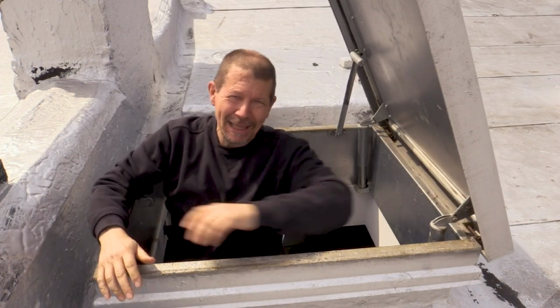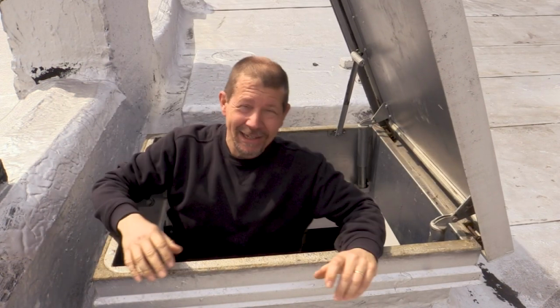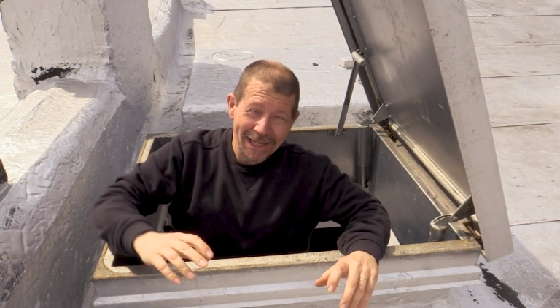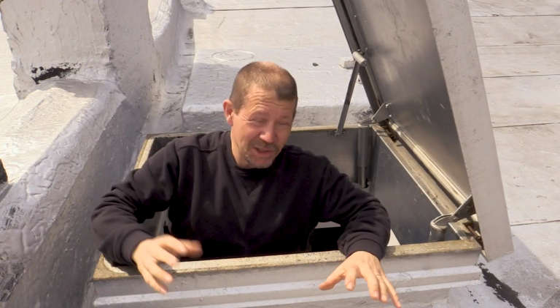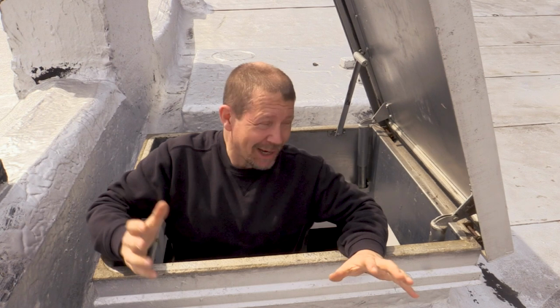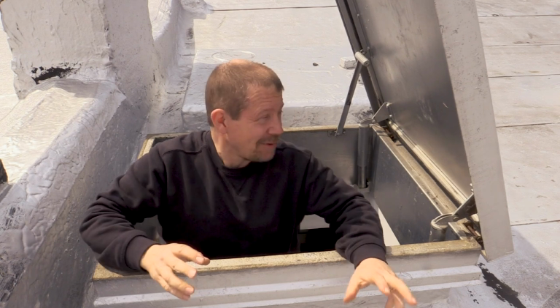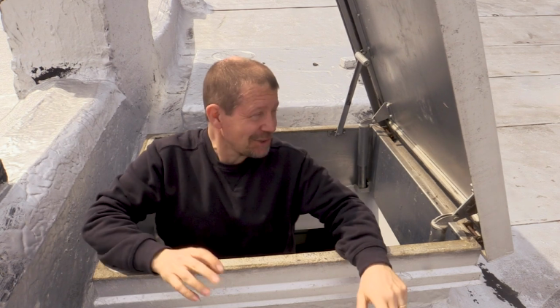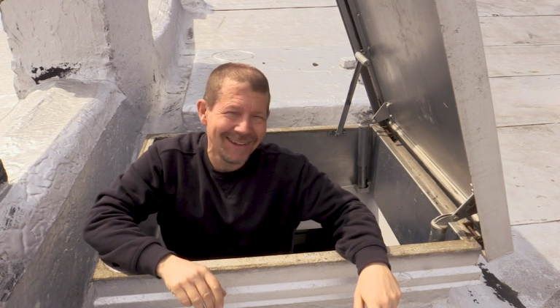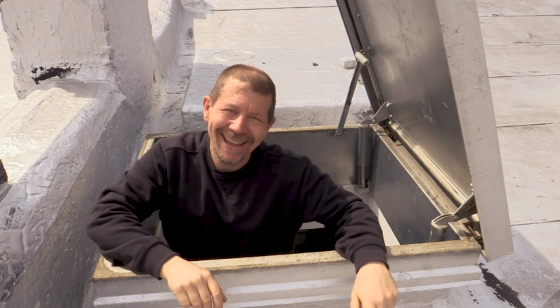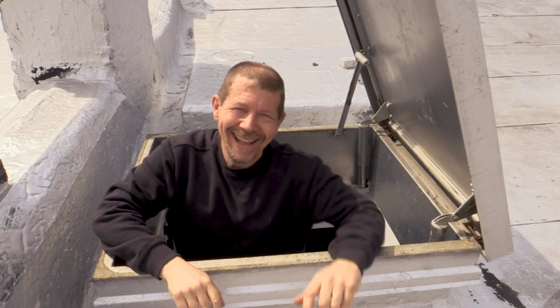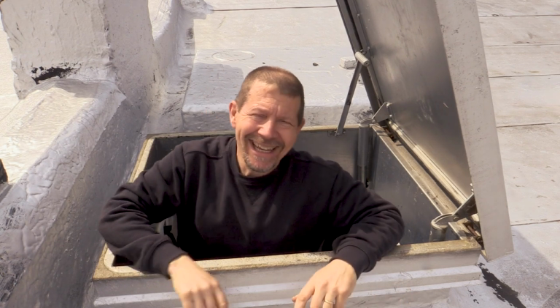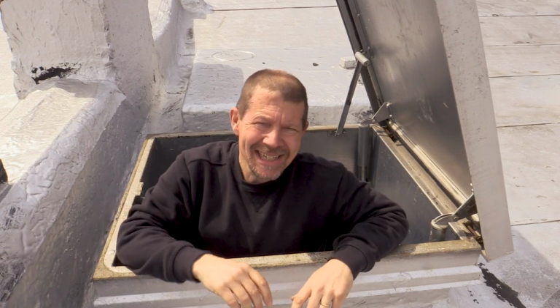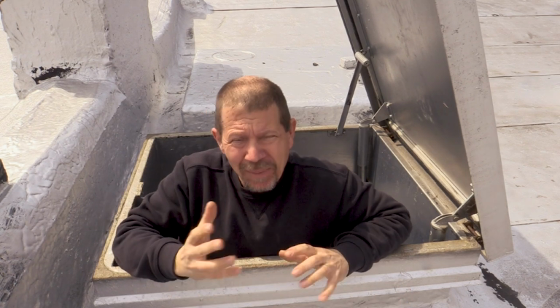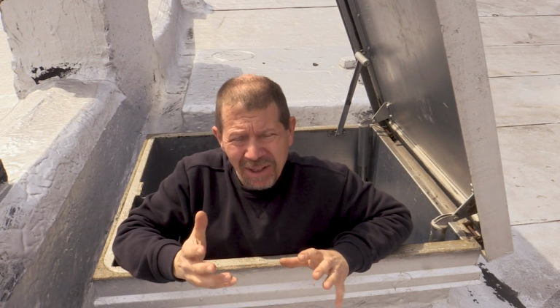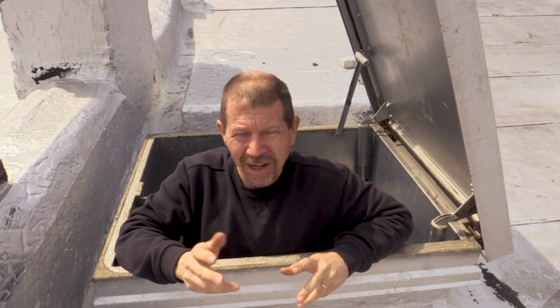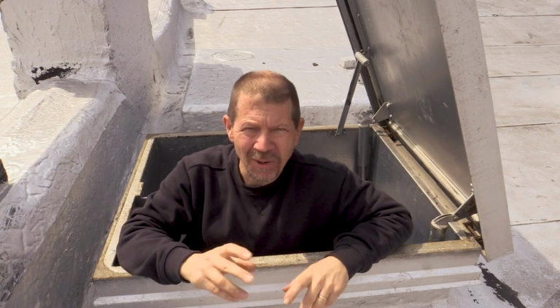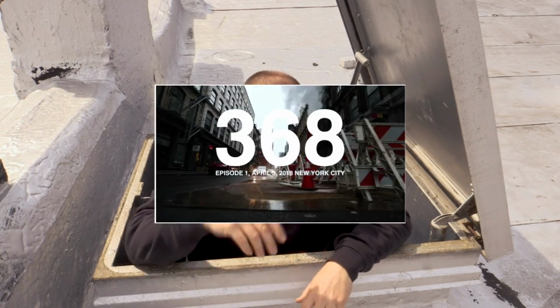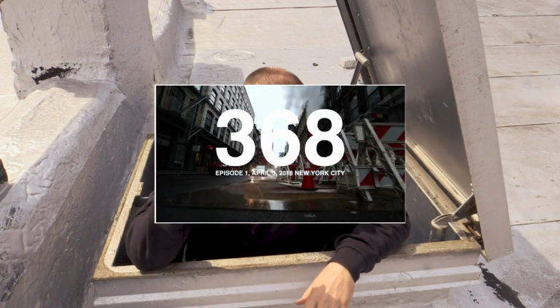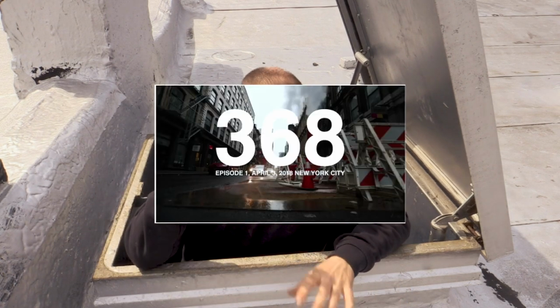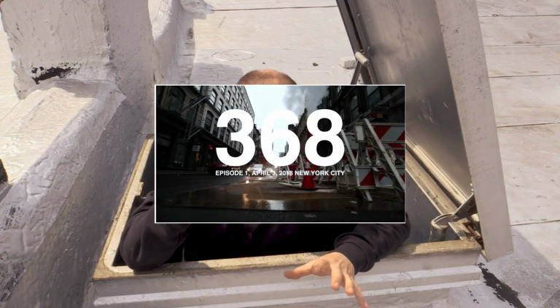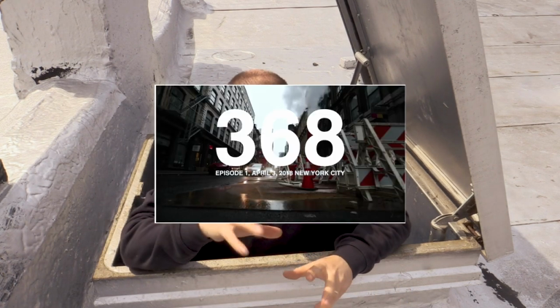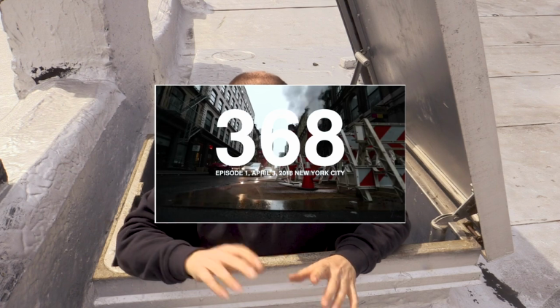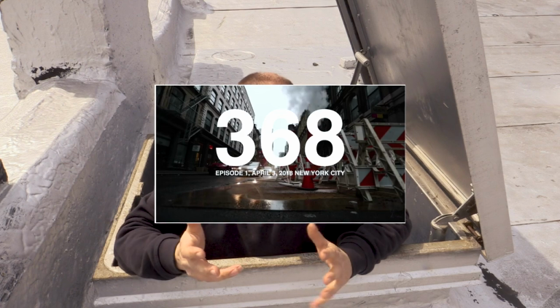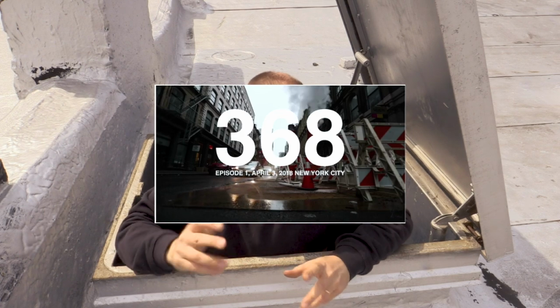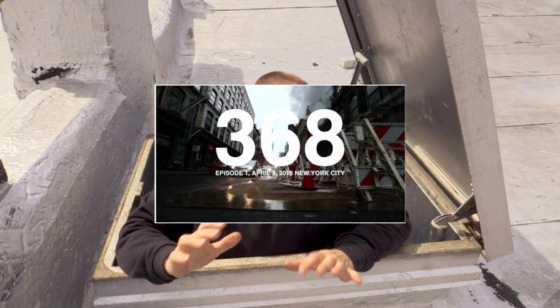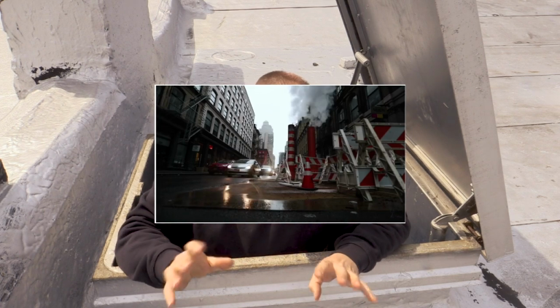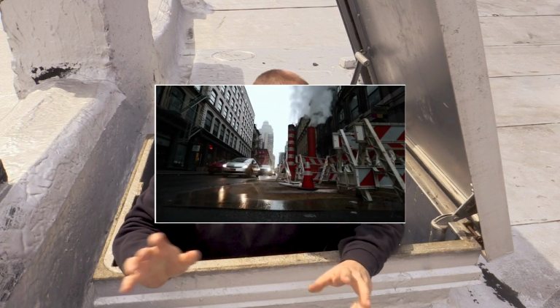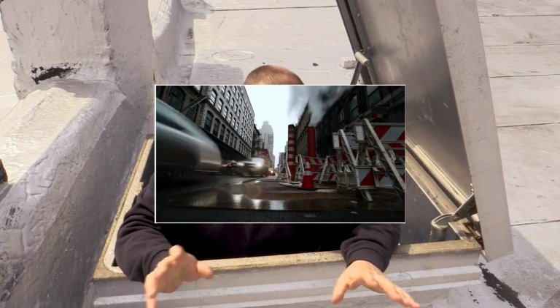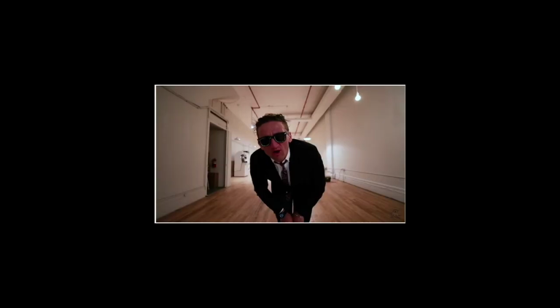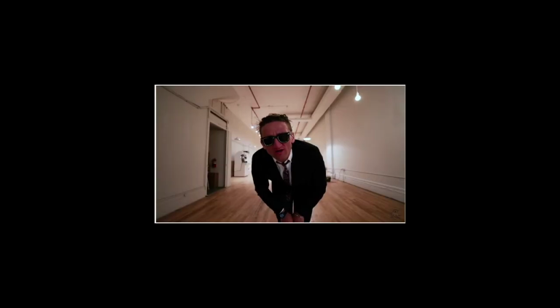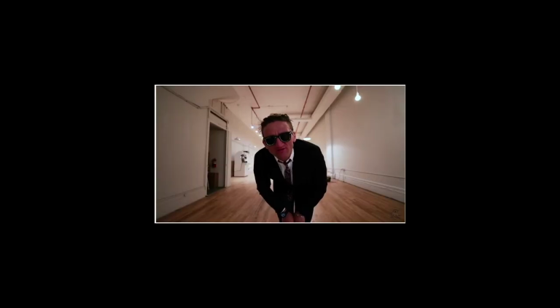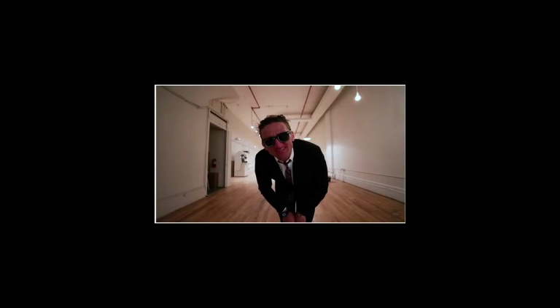Nothing like coming out of the pitch black roof hatch. Hey Casey, I'm Eric from Garden Fork. I saw your video about 368, and I got pretty excited about that. Welcome to 368.